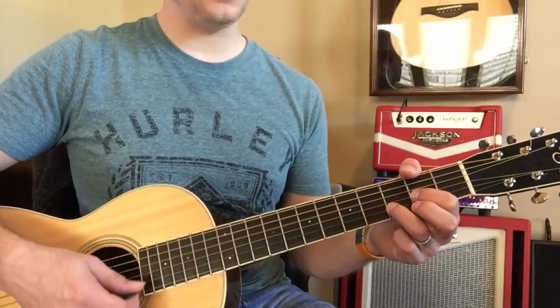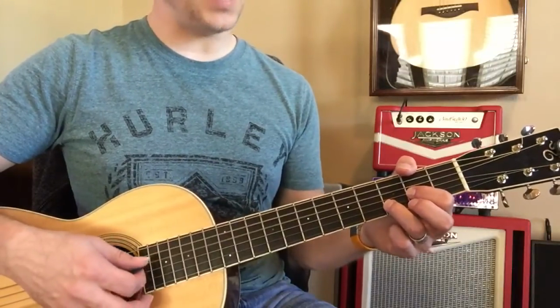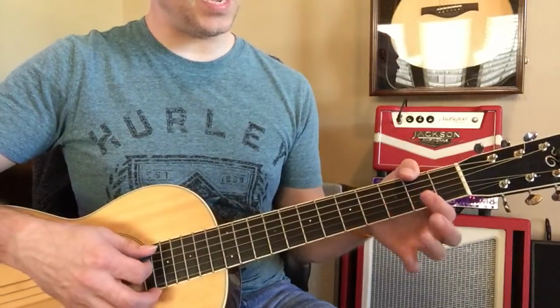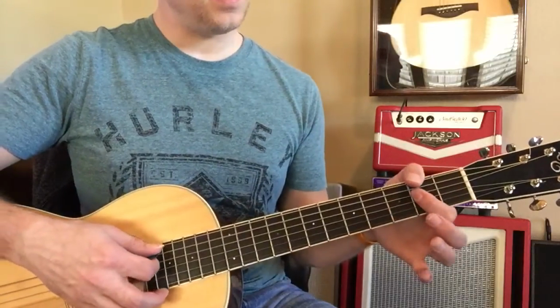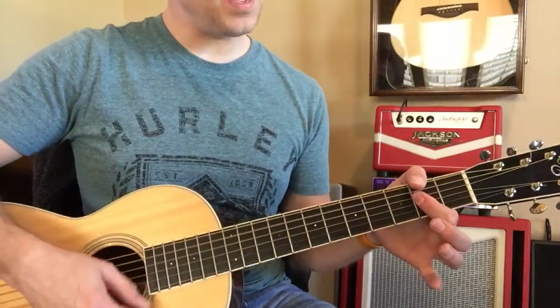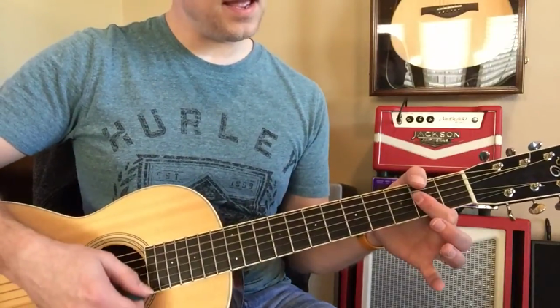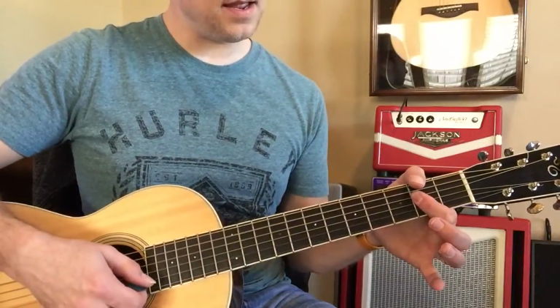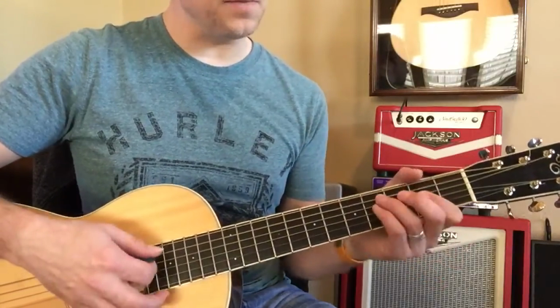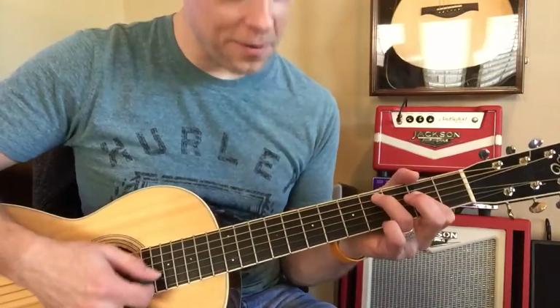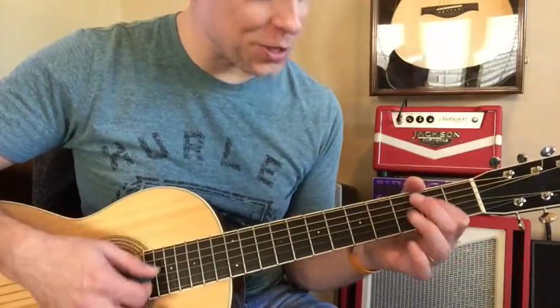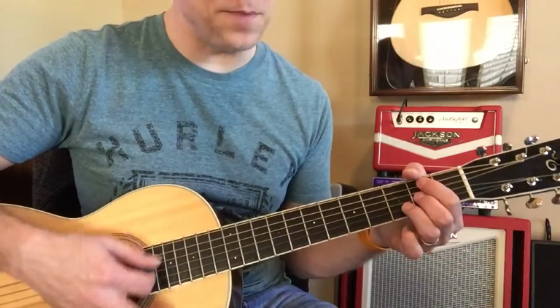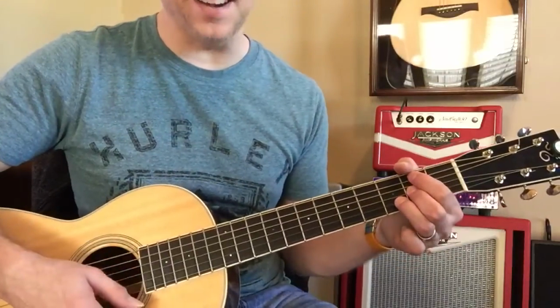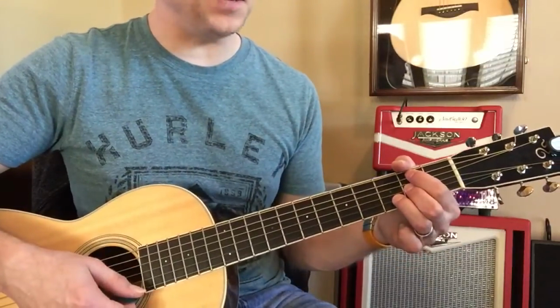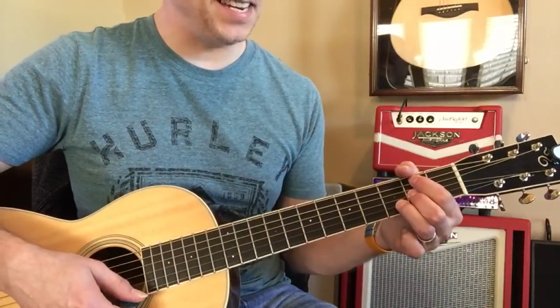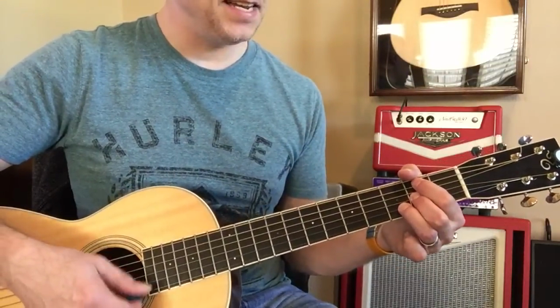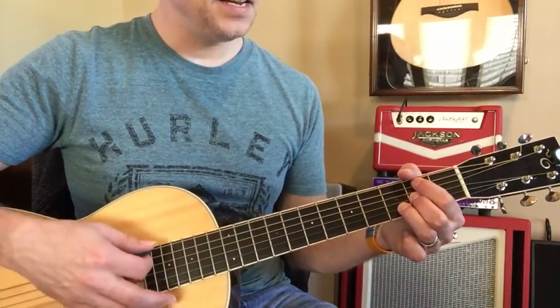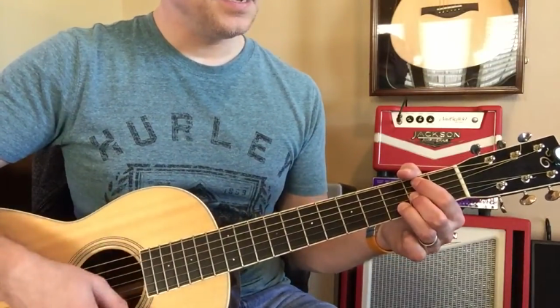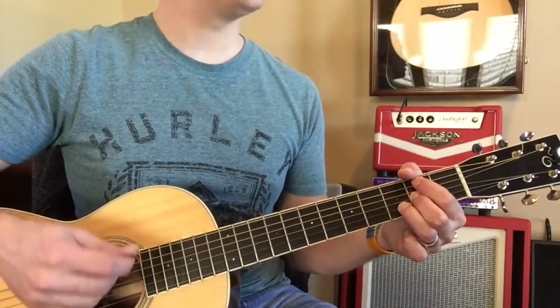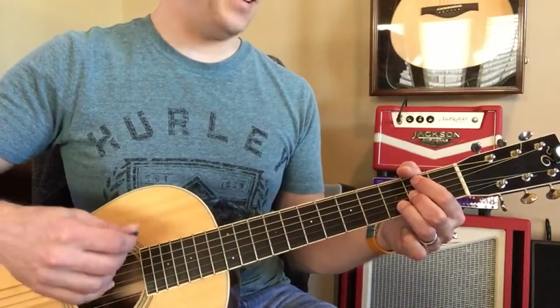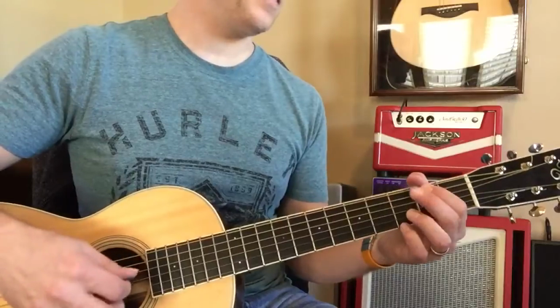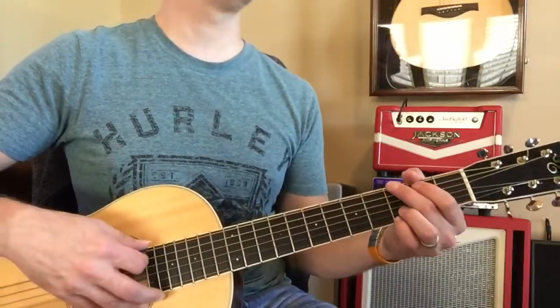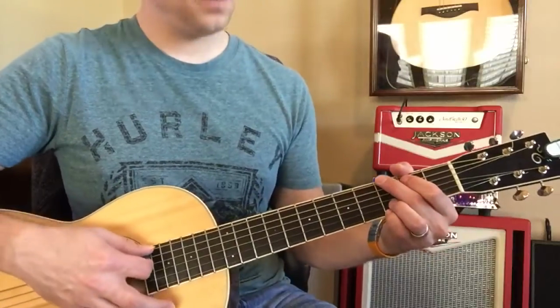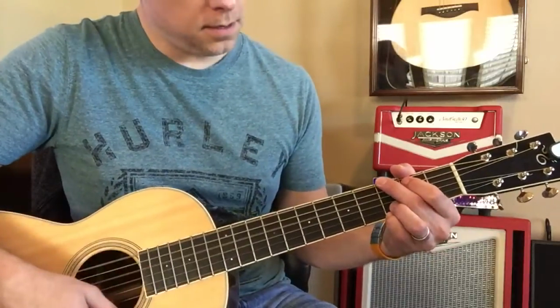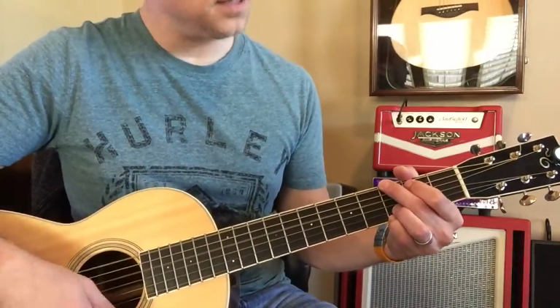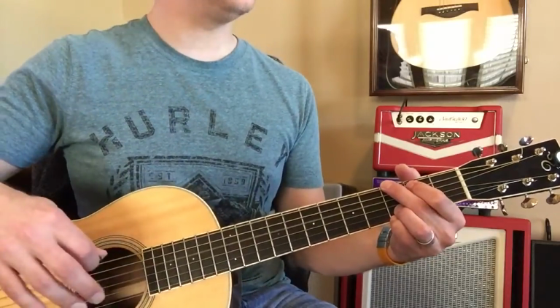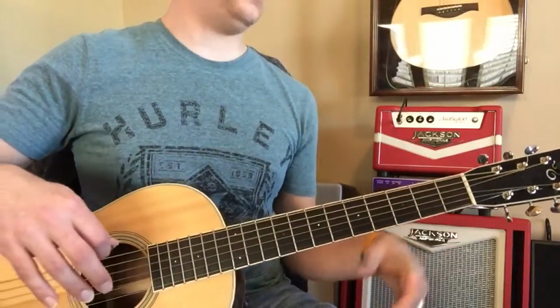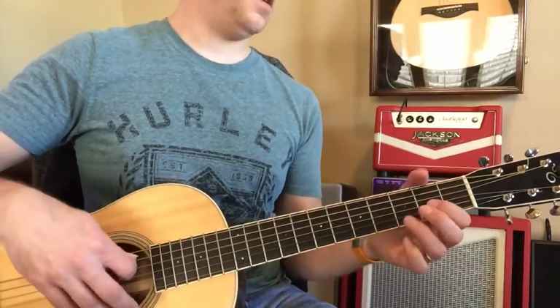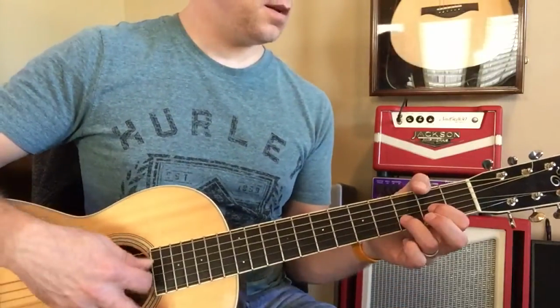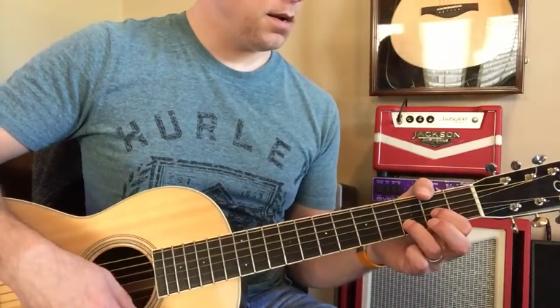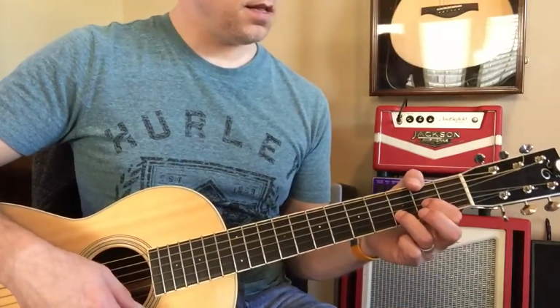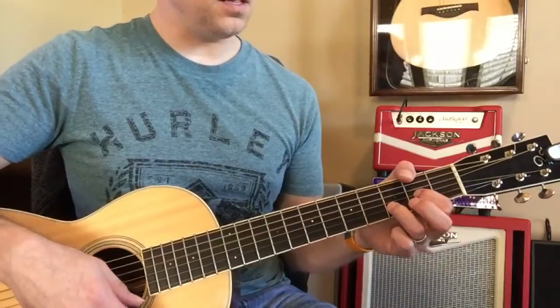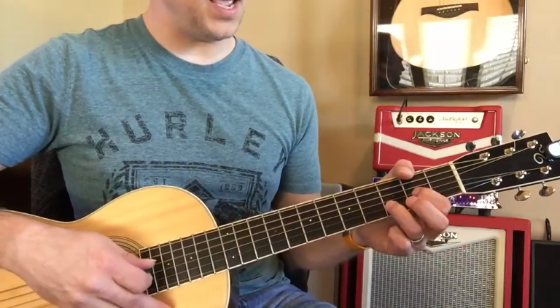Then to A. Or D over C sharp. Then B minor, excuse me. Now to G. Then to D. Then to A.